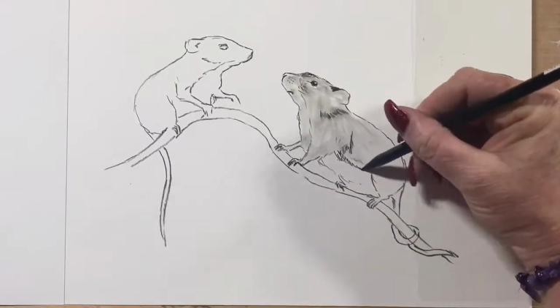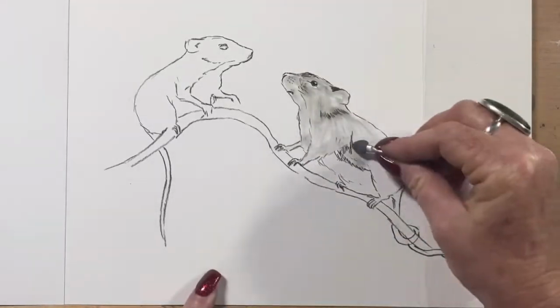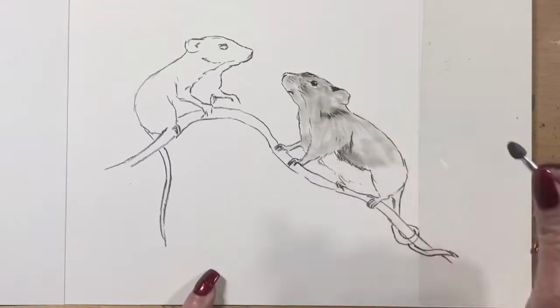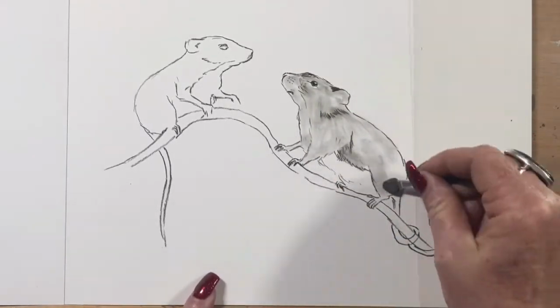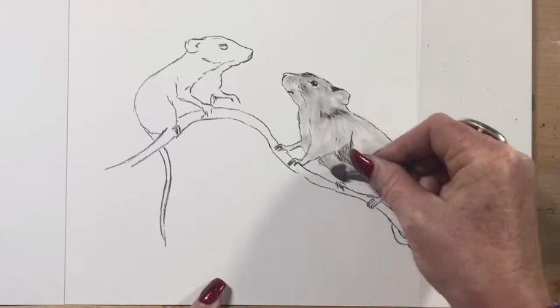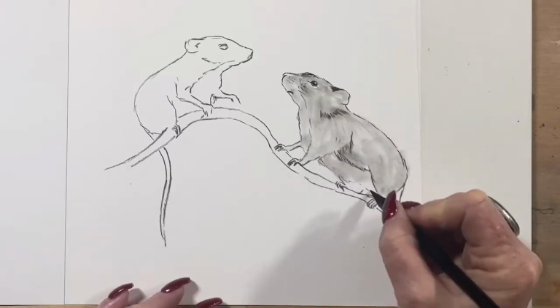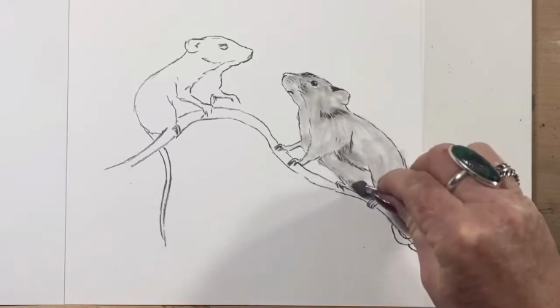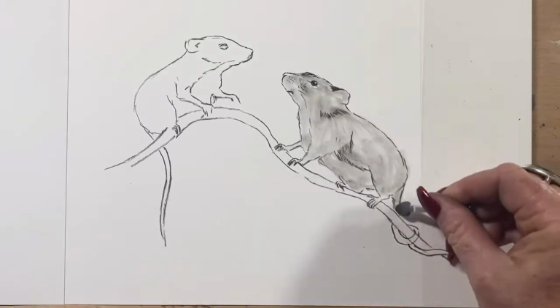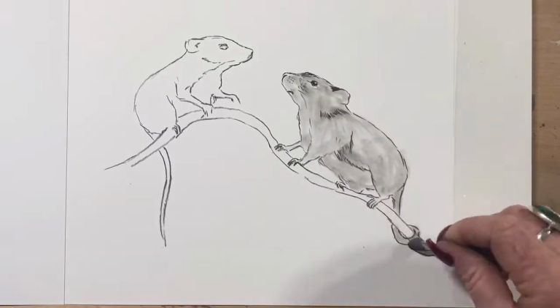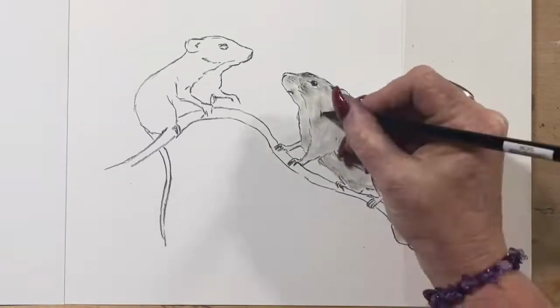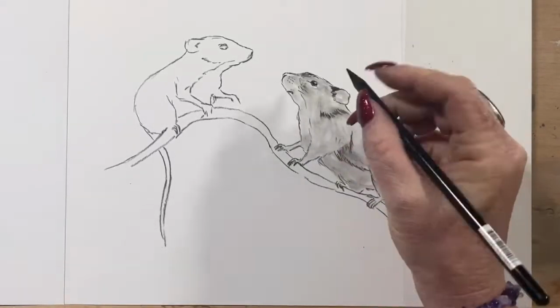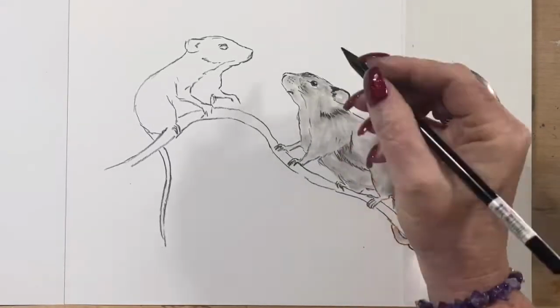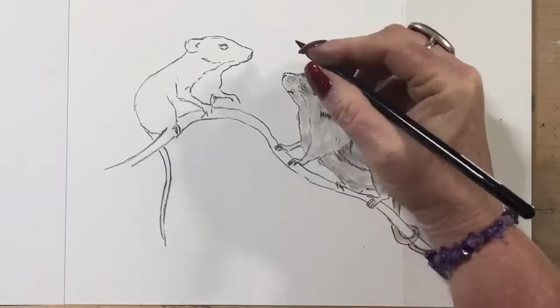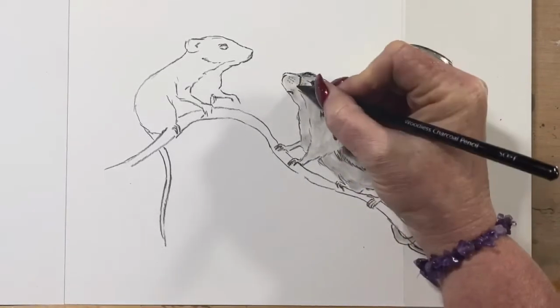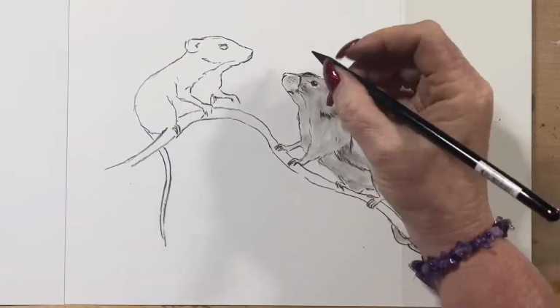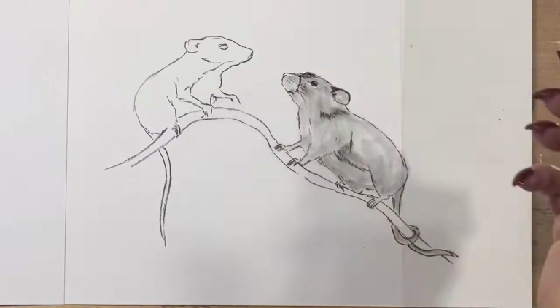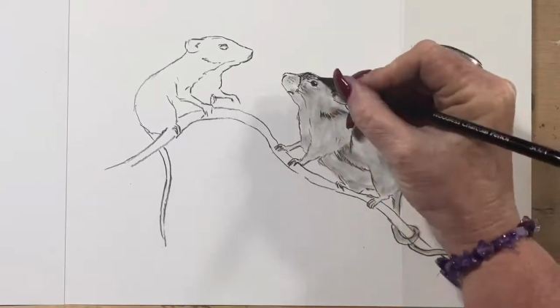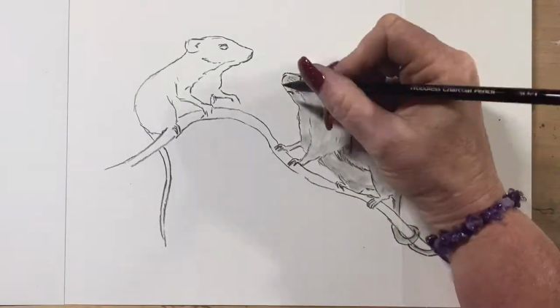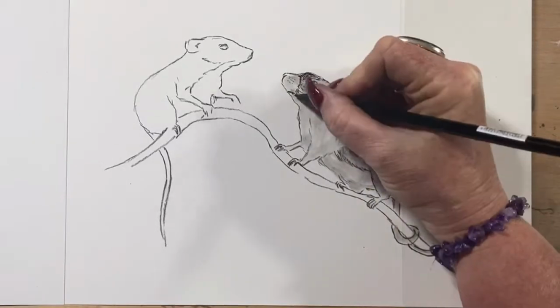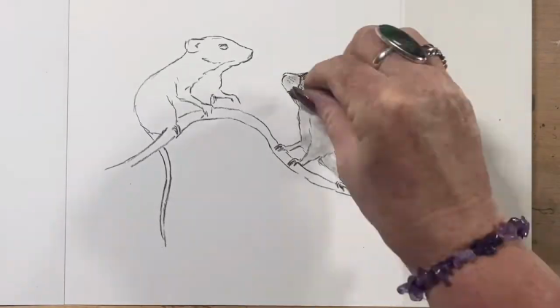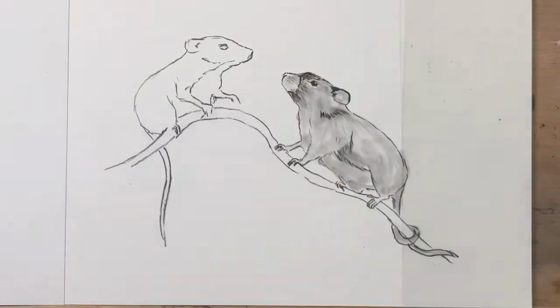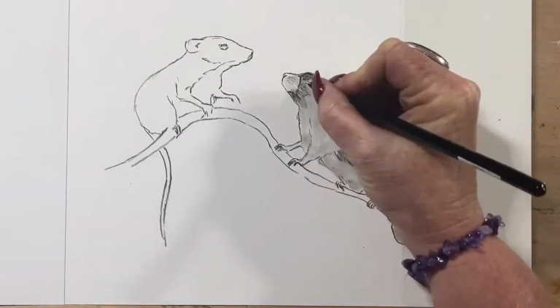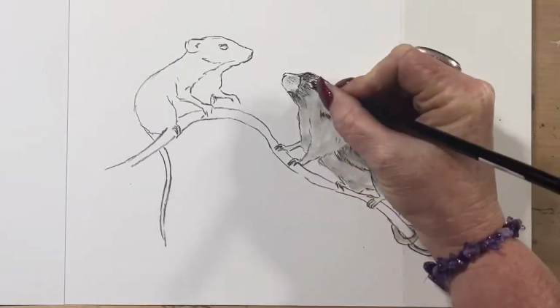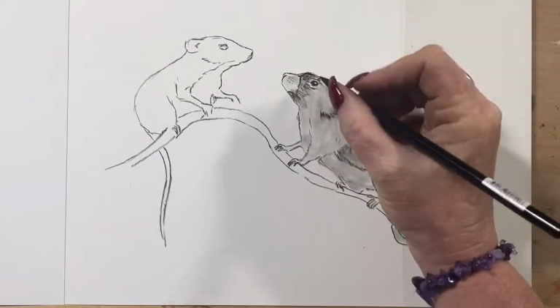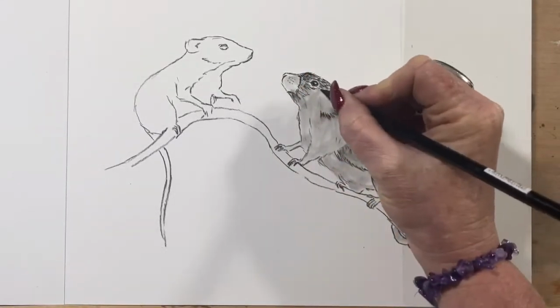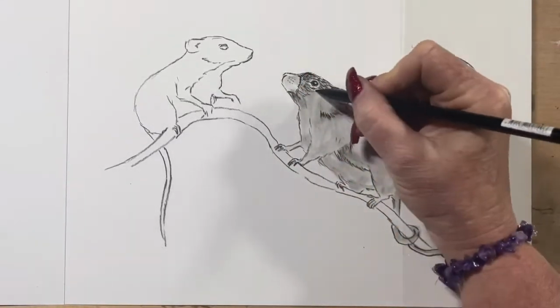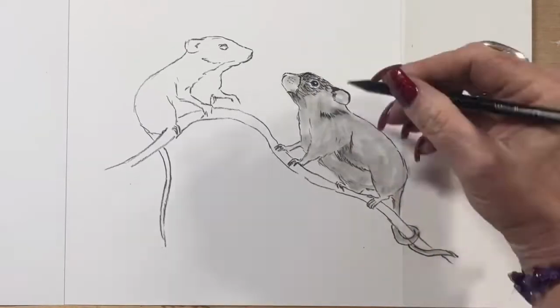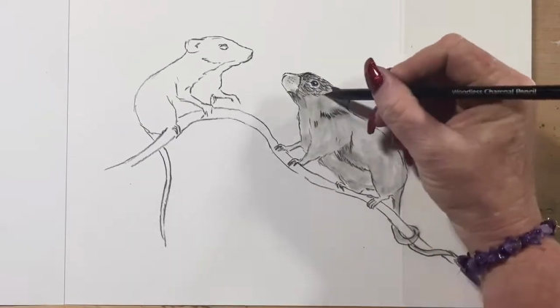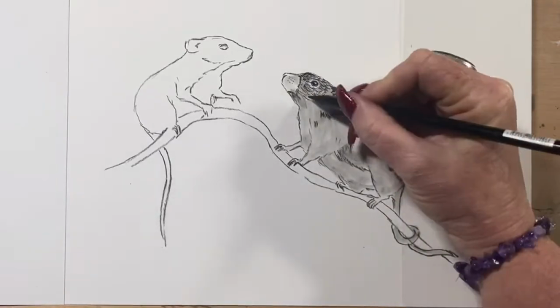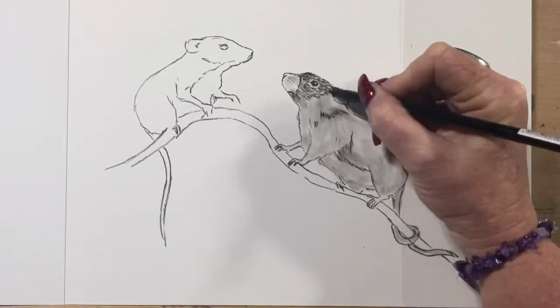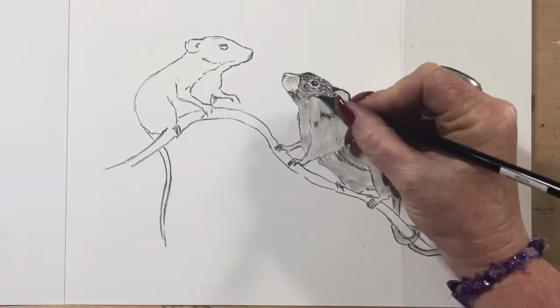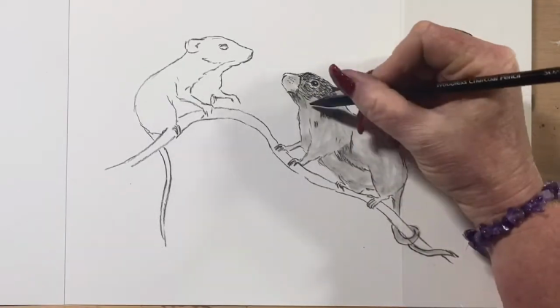So I'm doing mice and as you can see I'm using a little make-up sponge. You can get them from any art shop, or pretty much anywhere at all. You can use q-tips and get them from the chemist or supermarkets — they'll work equally as well.